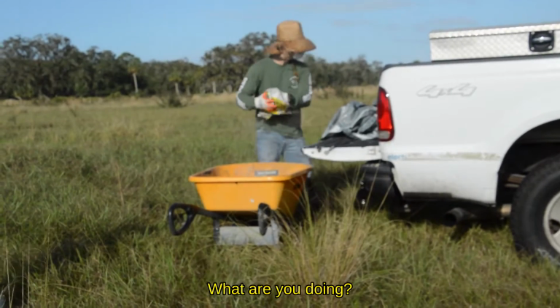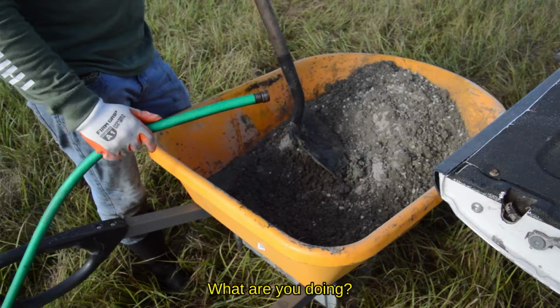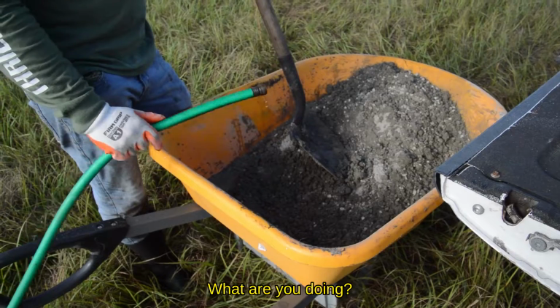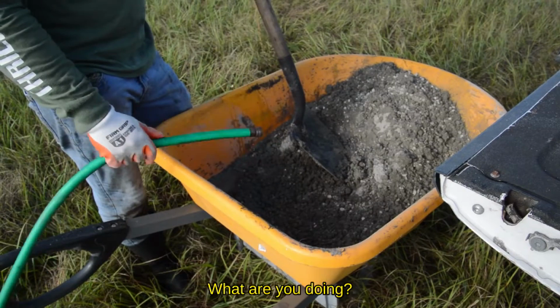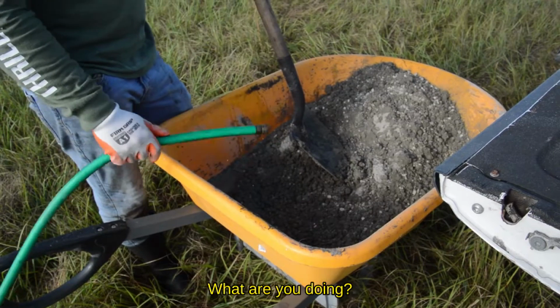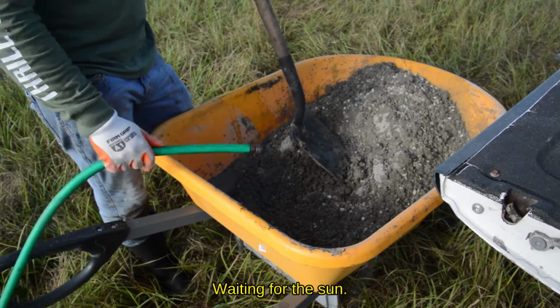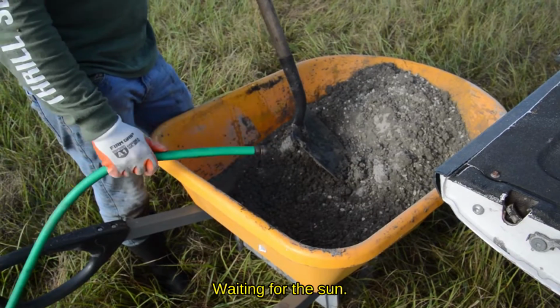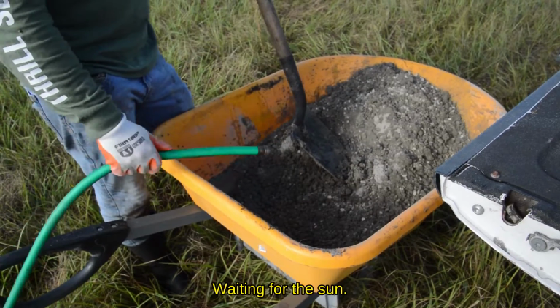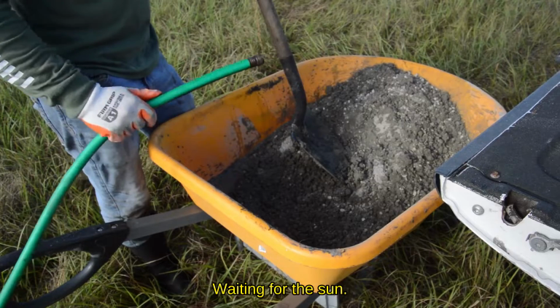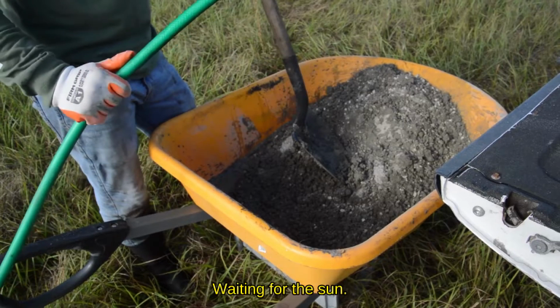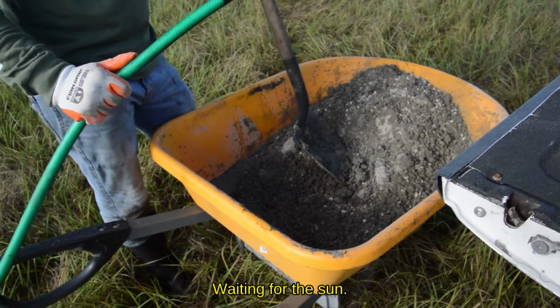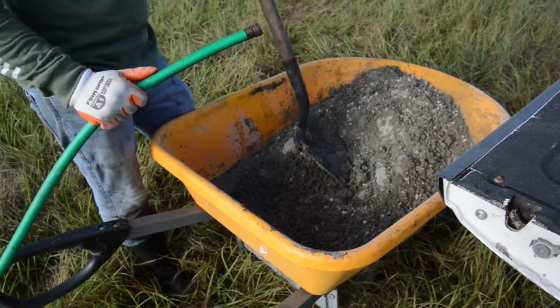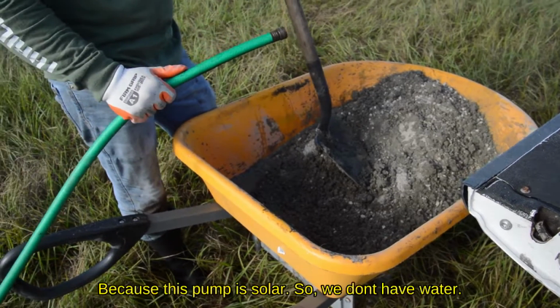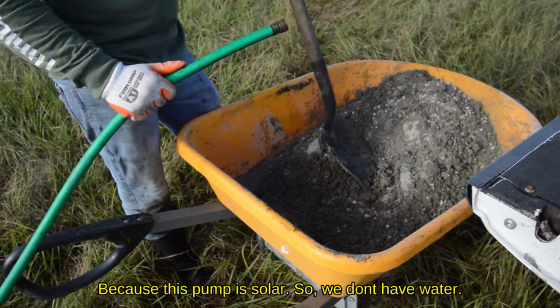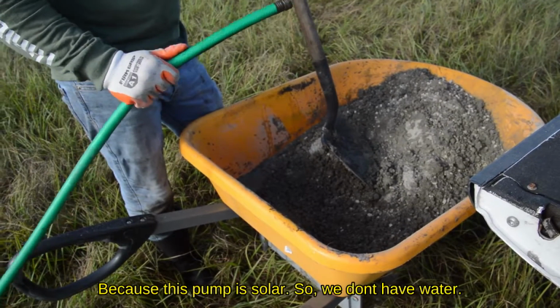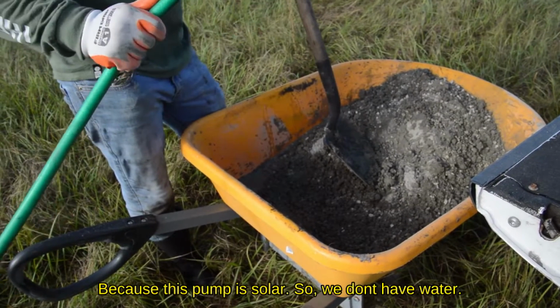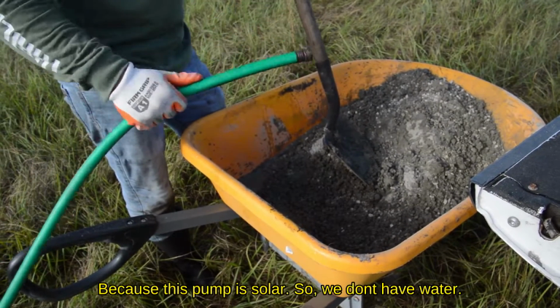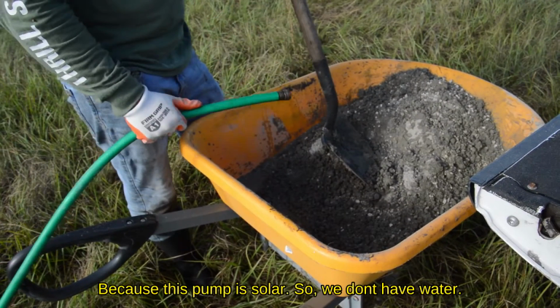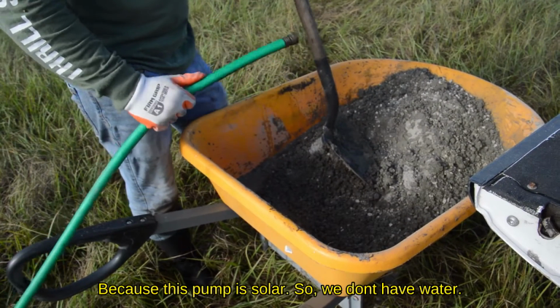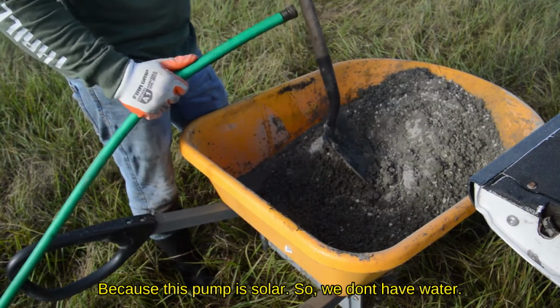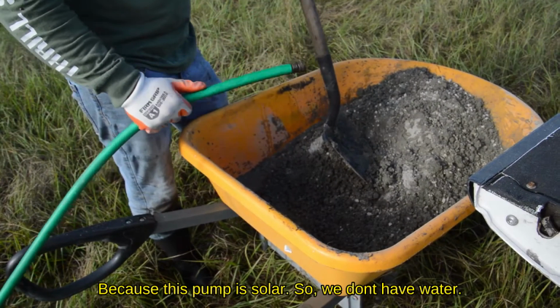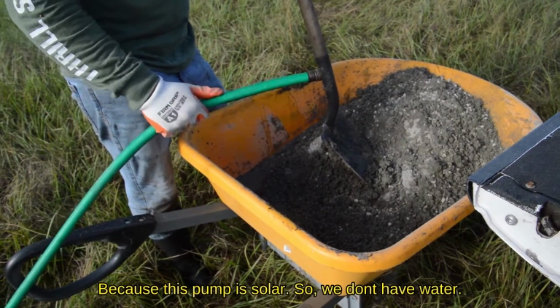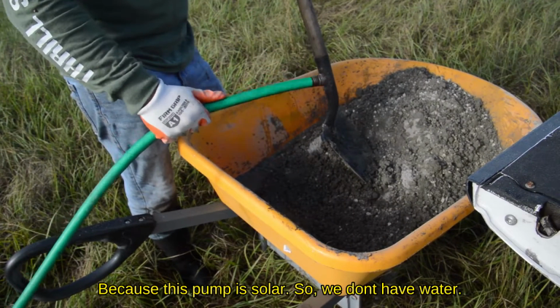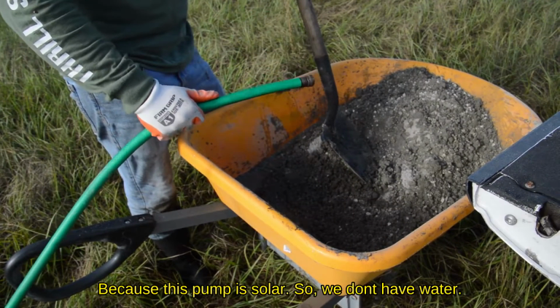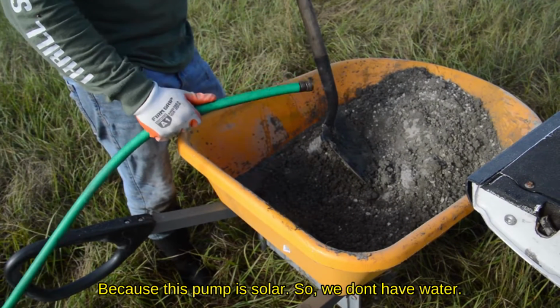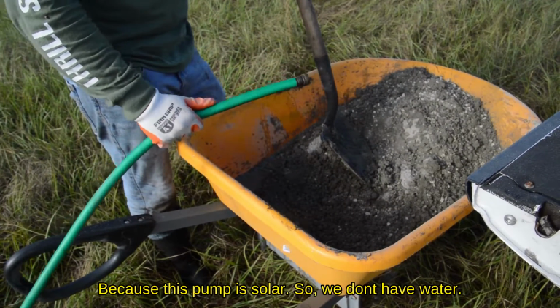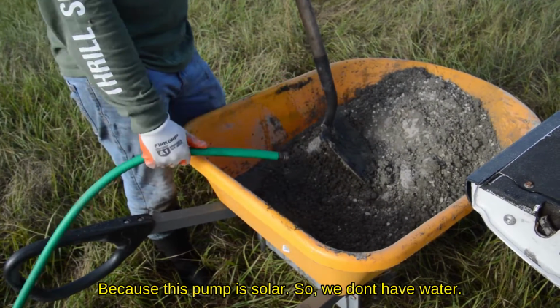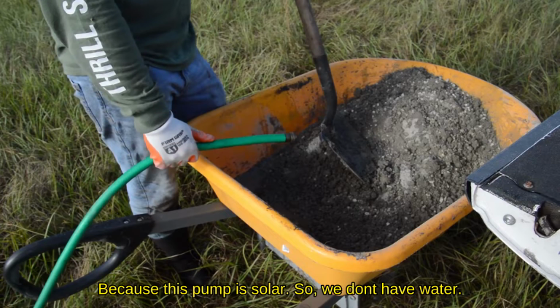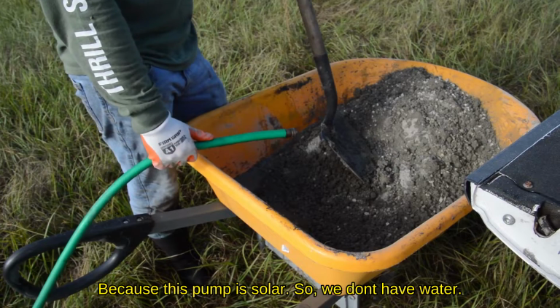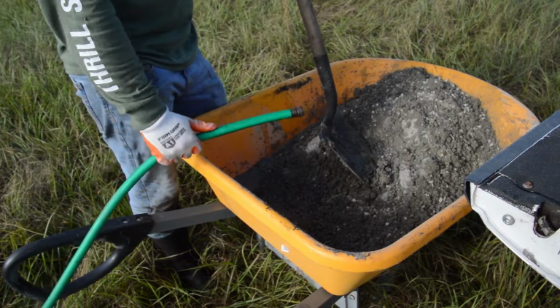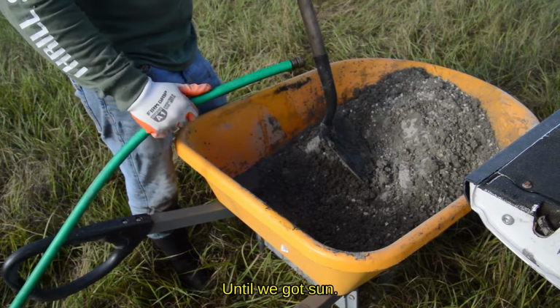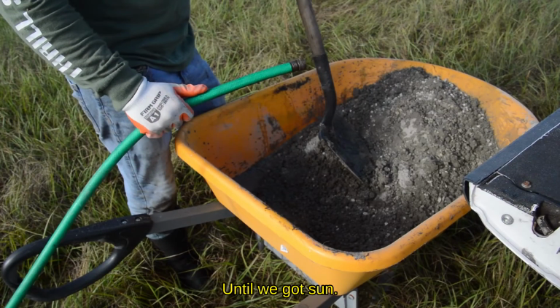What are you doing? I'm waiting for the sun. Because this pump is solar, so we don't have water until we get sun.